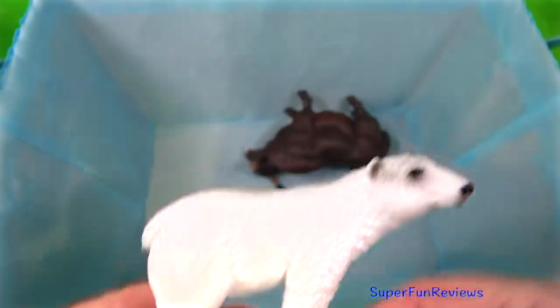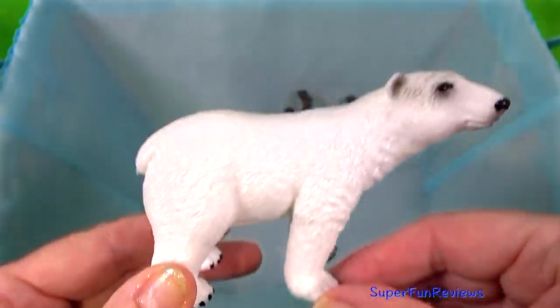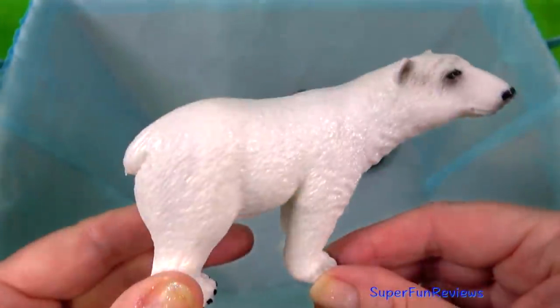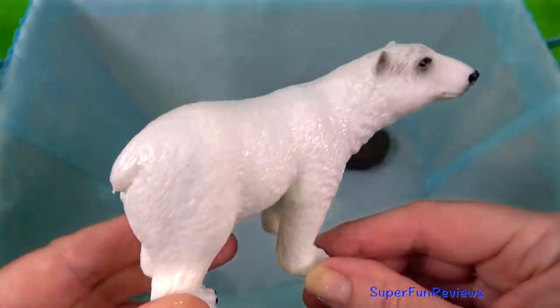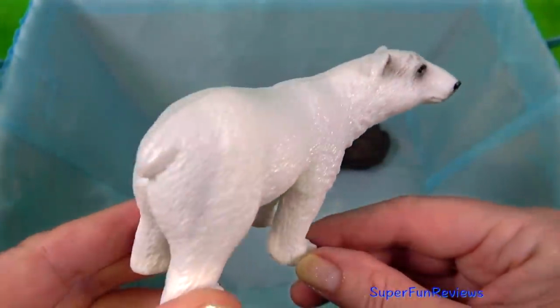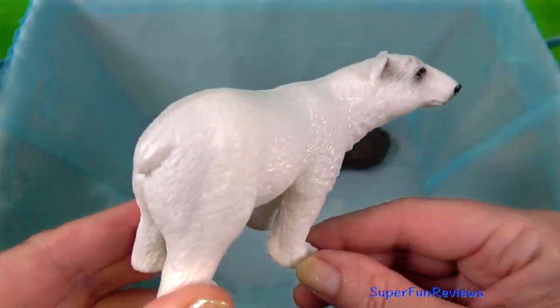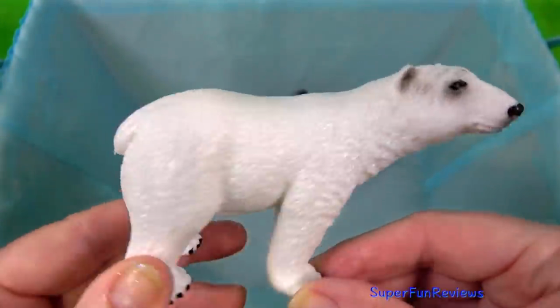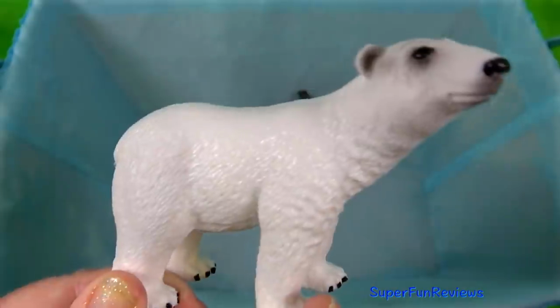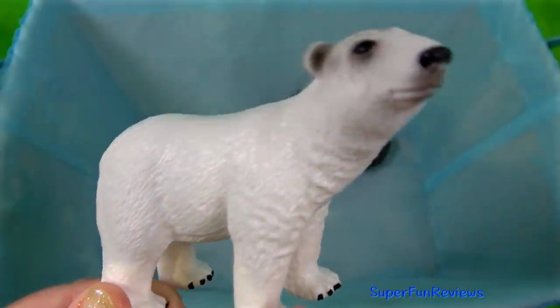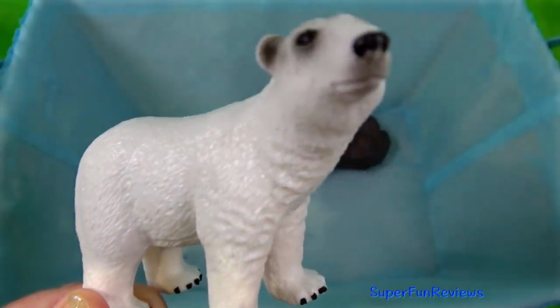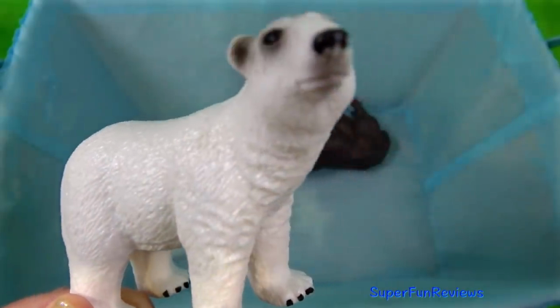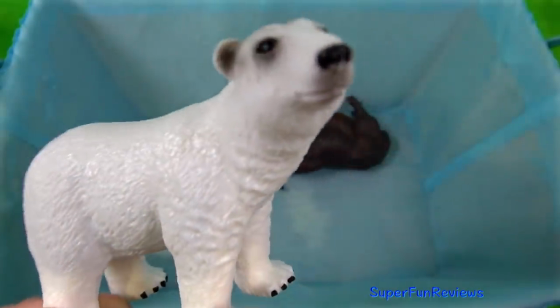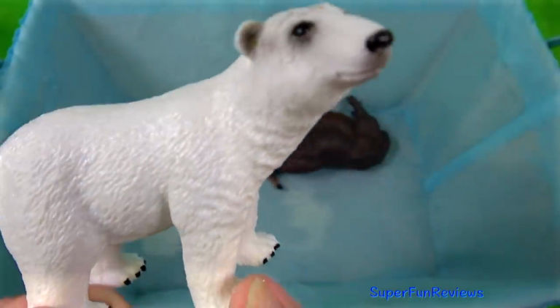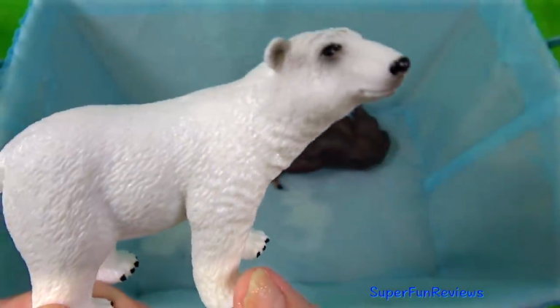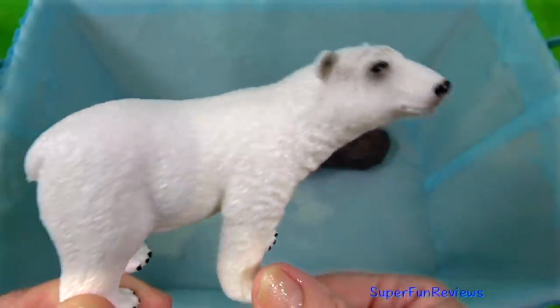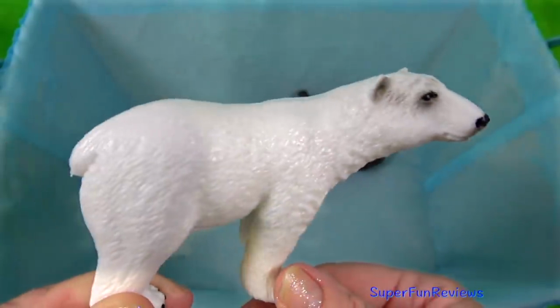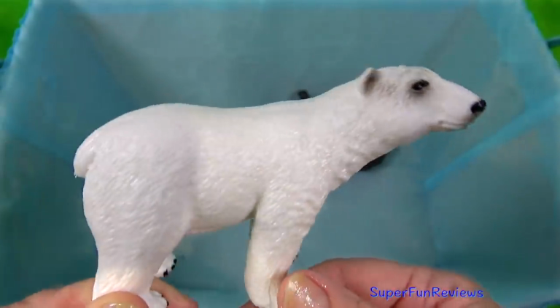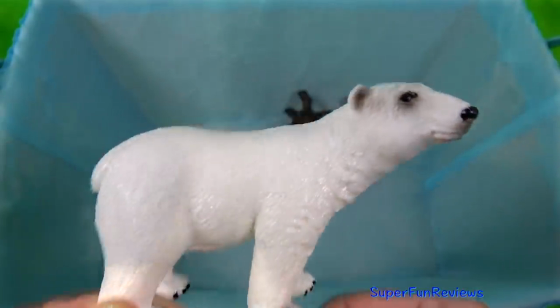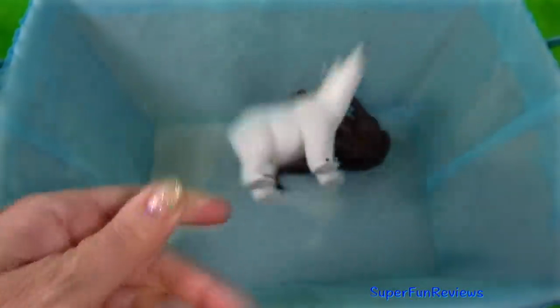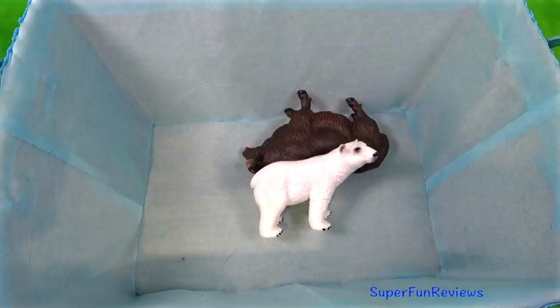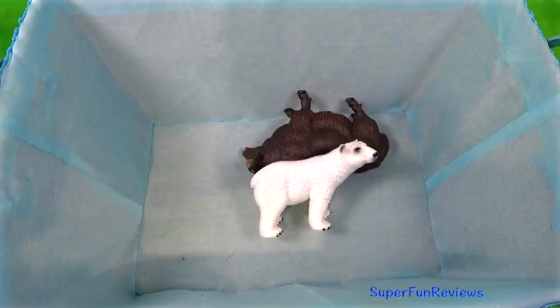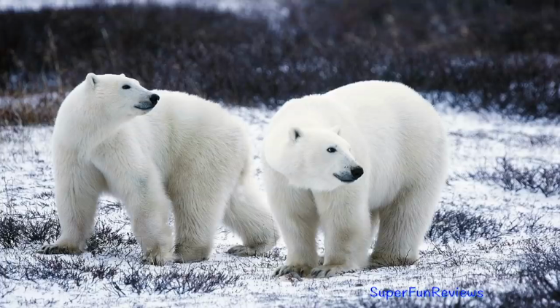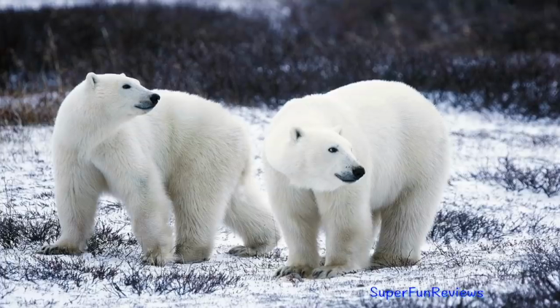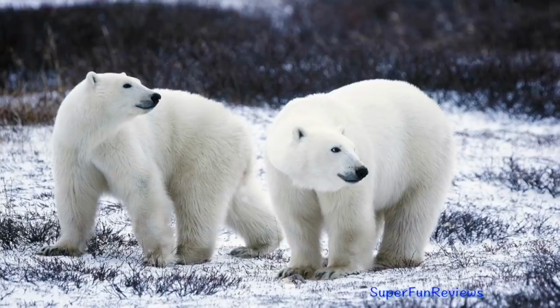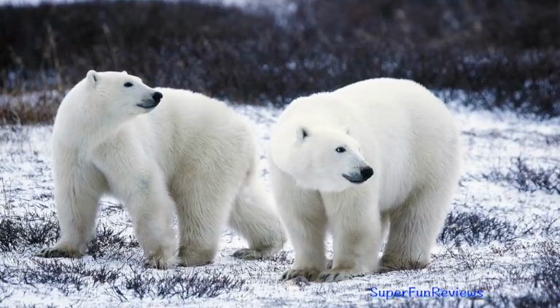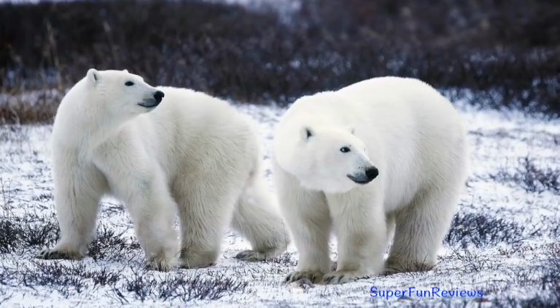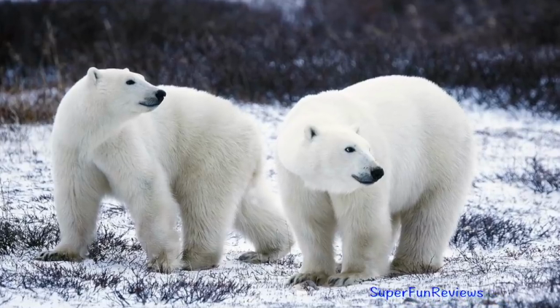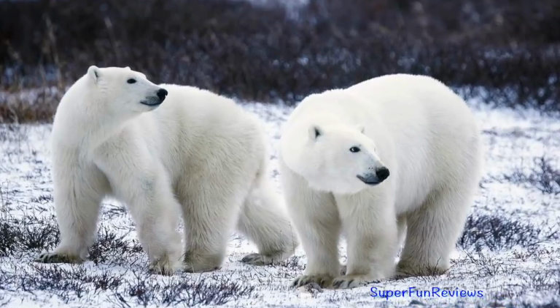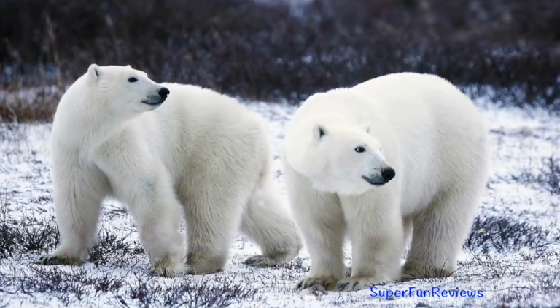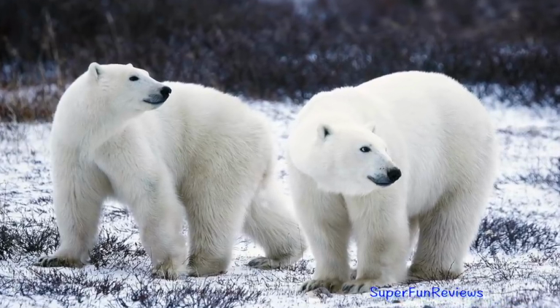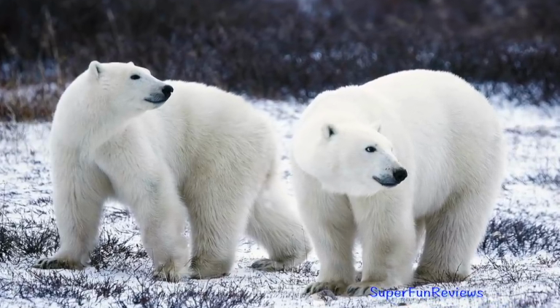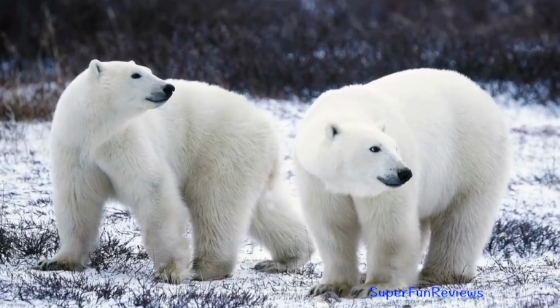The polar bear travels long distances over vast, desolate expanses on drifting oceanic ice flows, searching for seals.